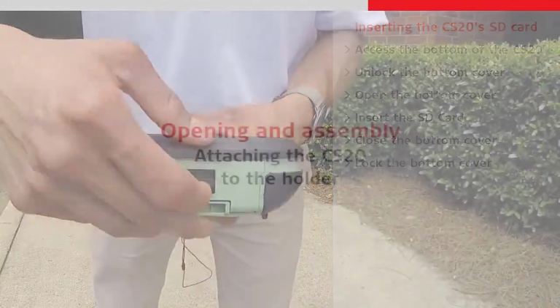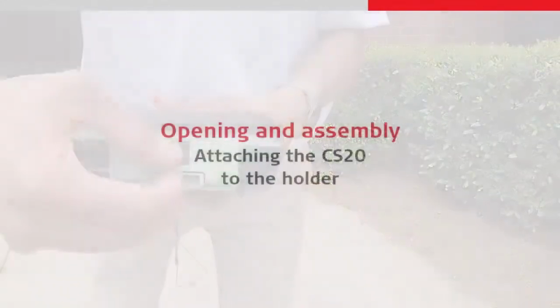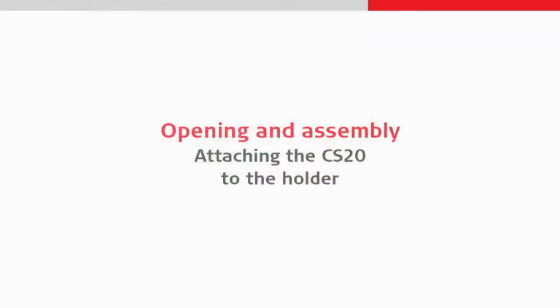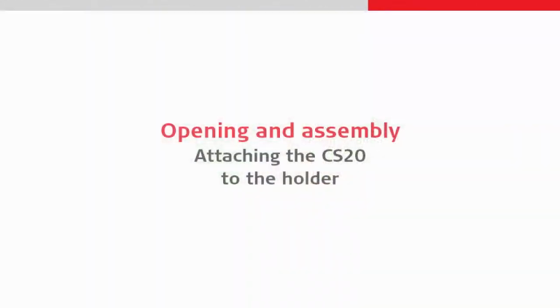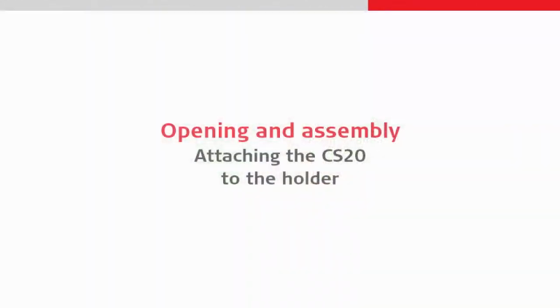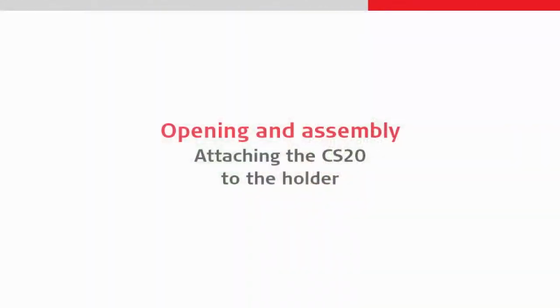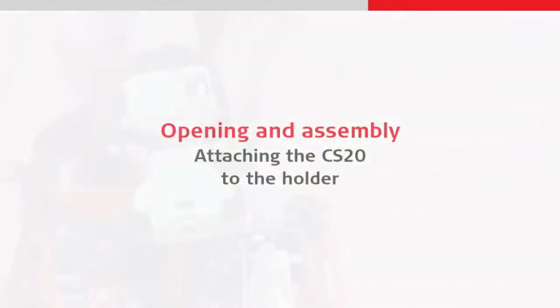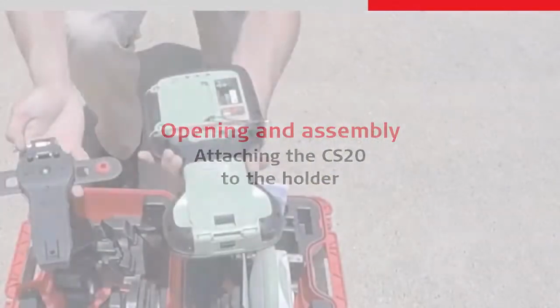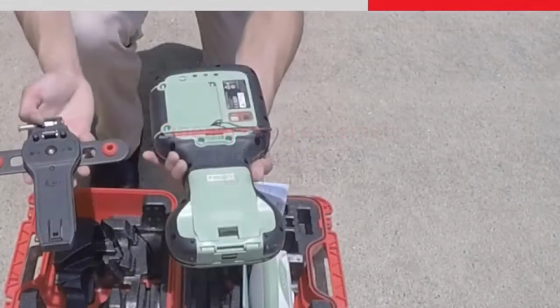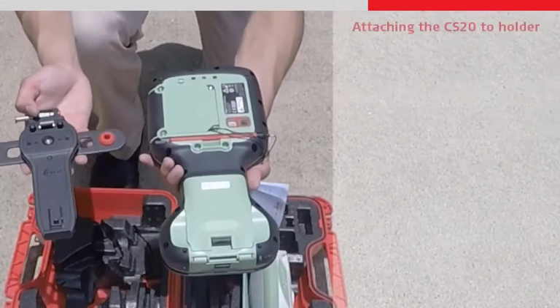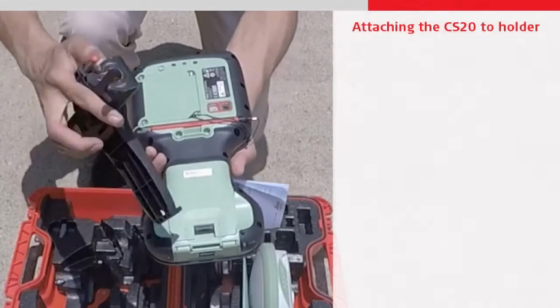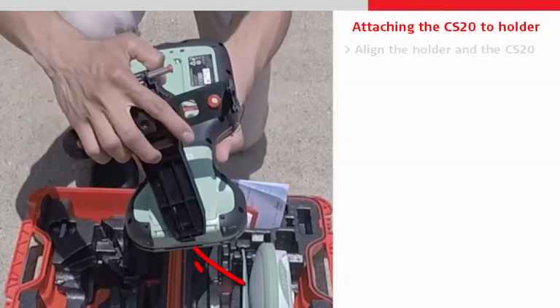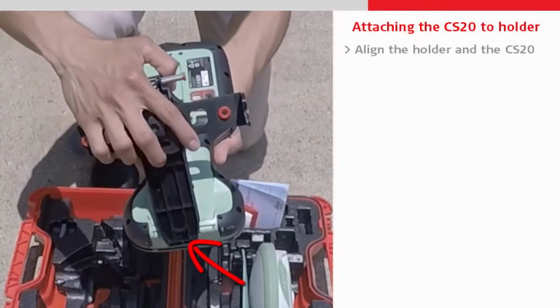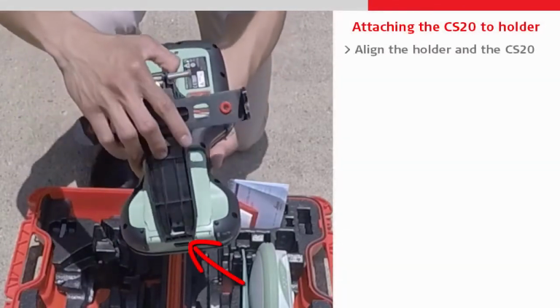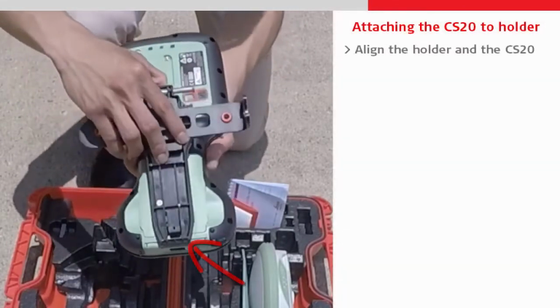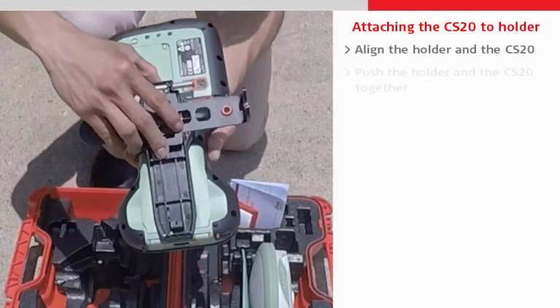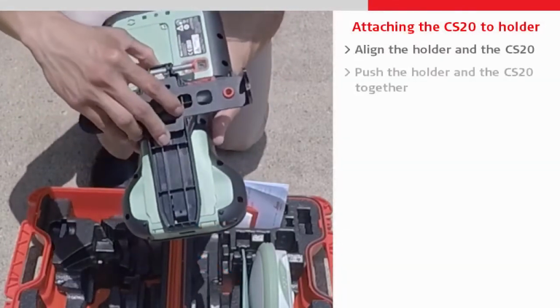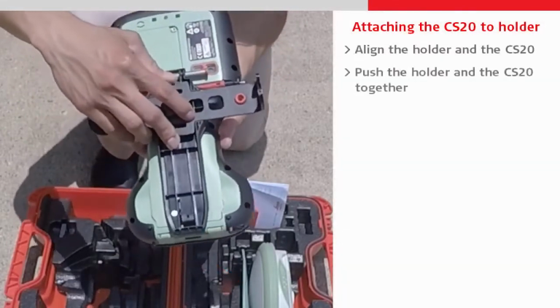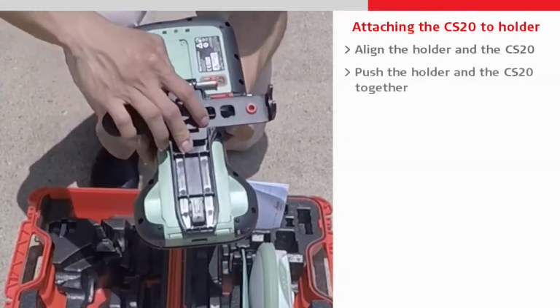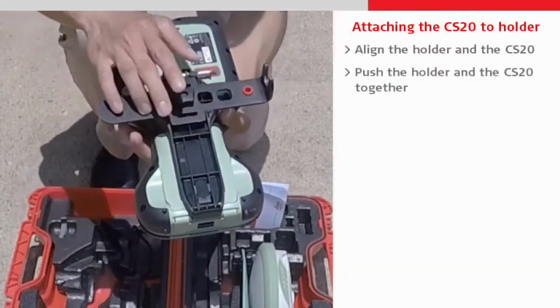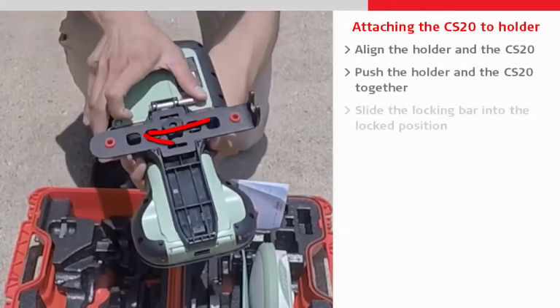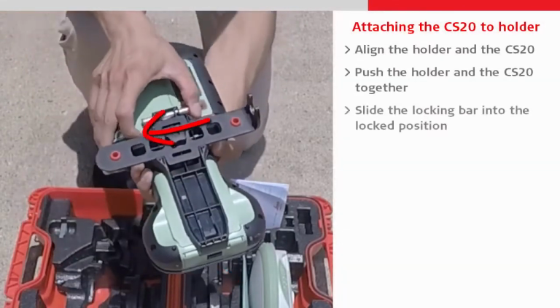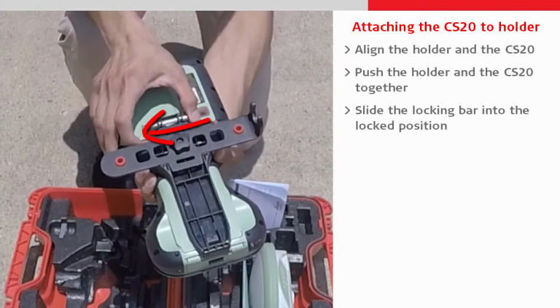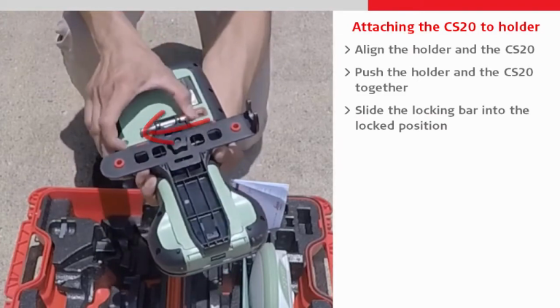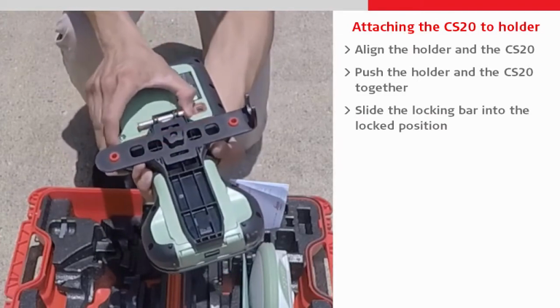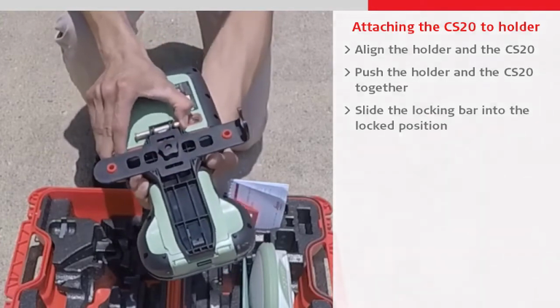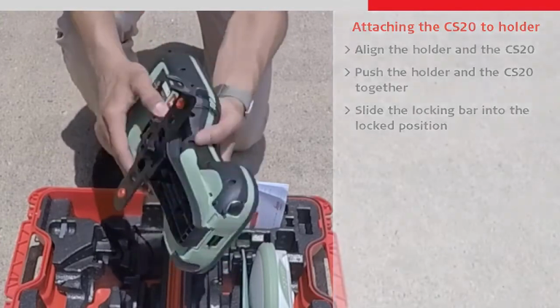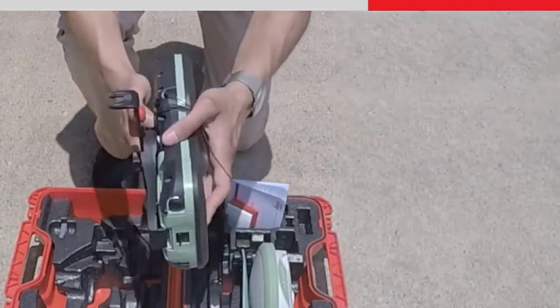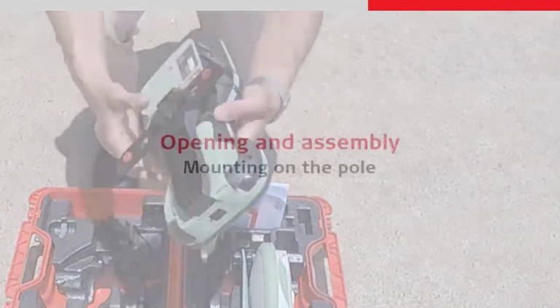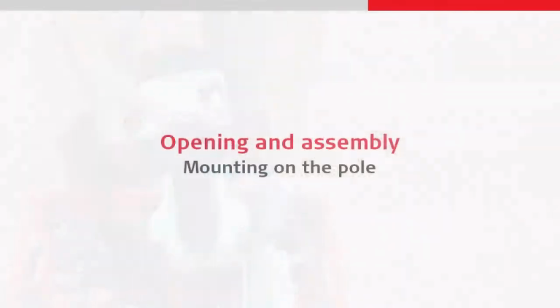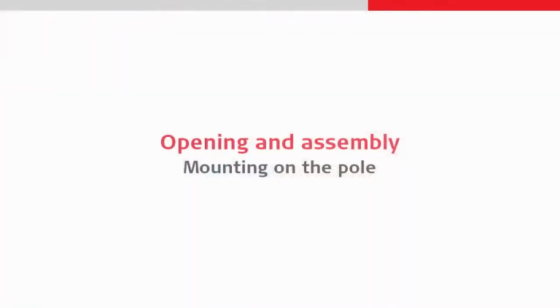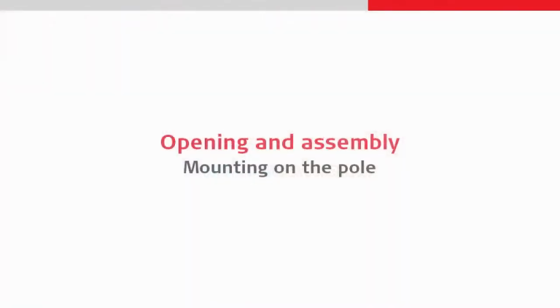Then we can attach the CS20 back onto the holder by first aligning the bottom of the CS20 with the holder, and then pushing the two components together and sliding the locking bar back into the locked position.